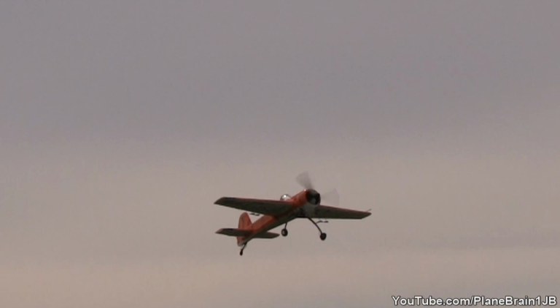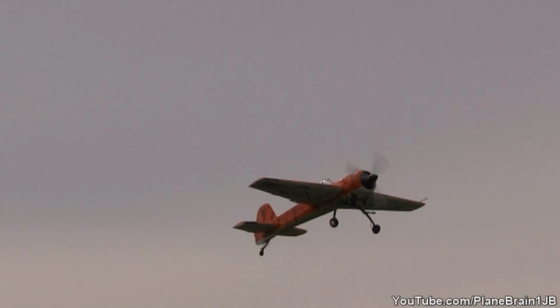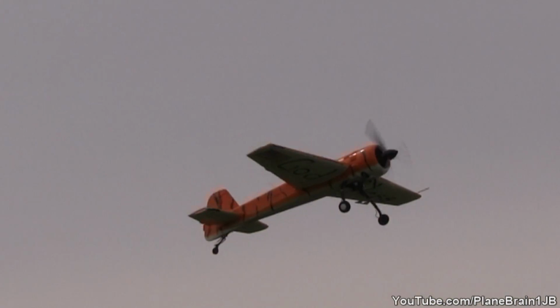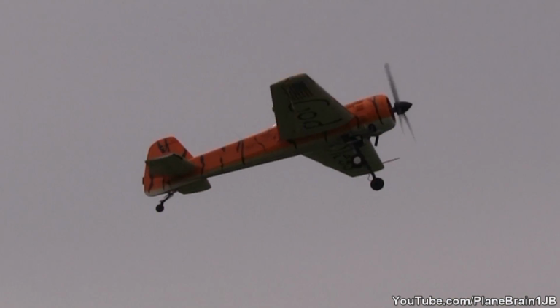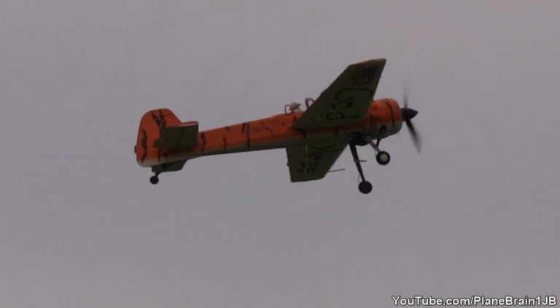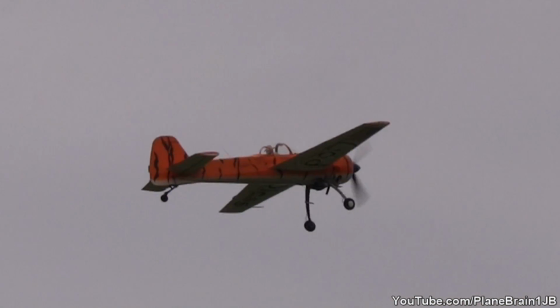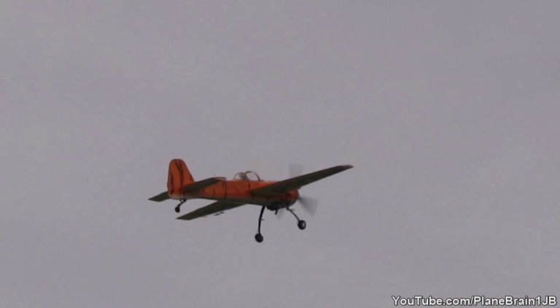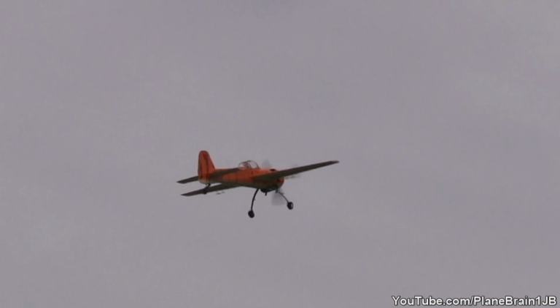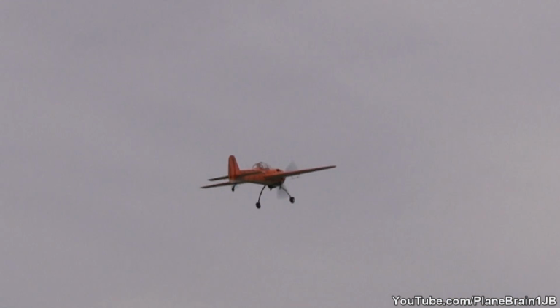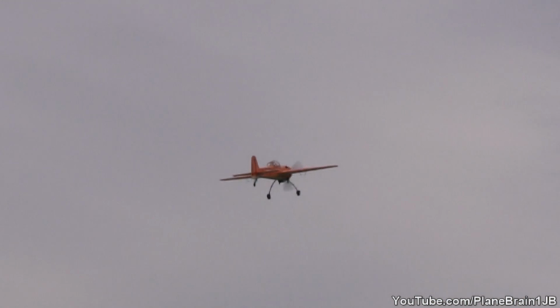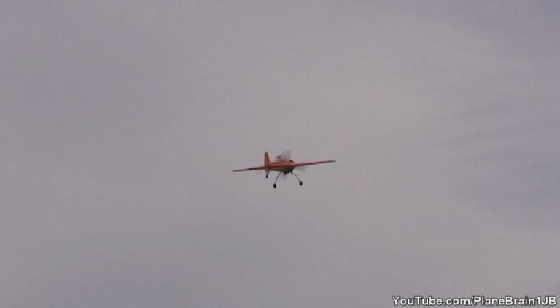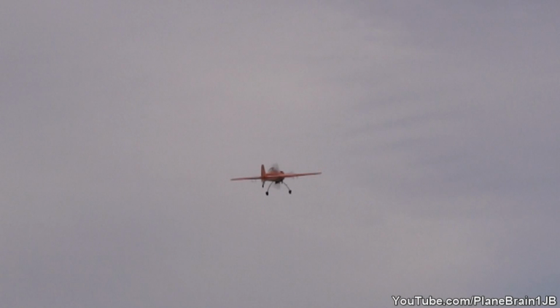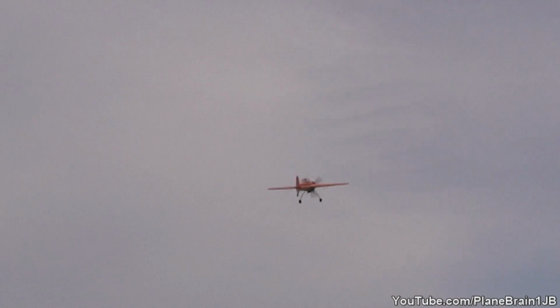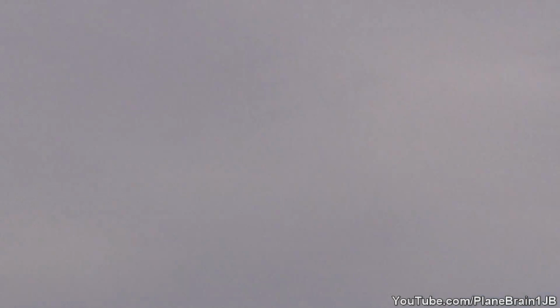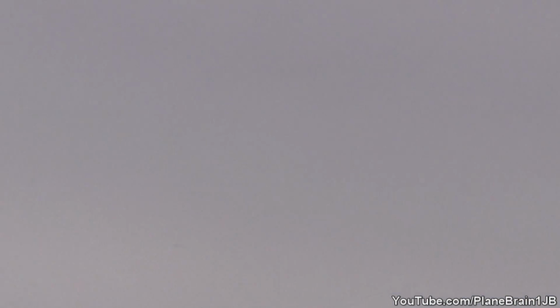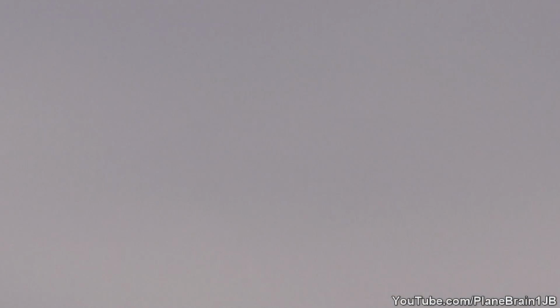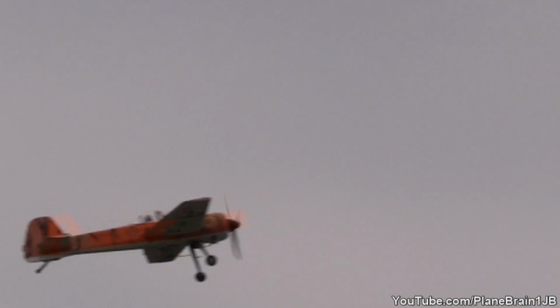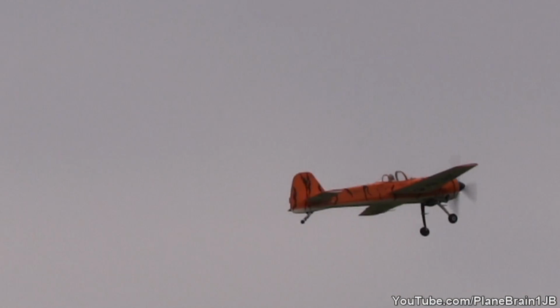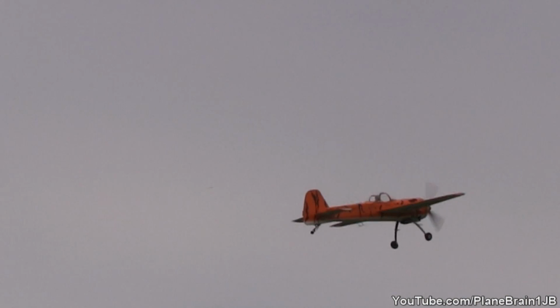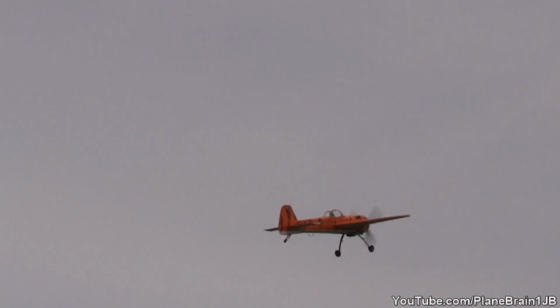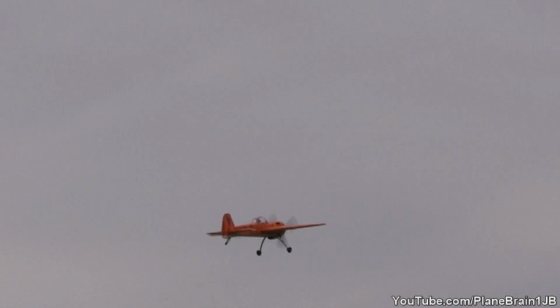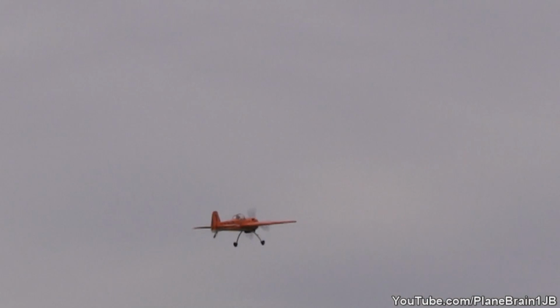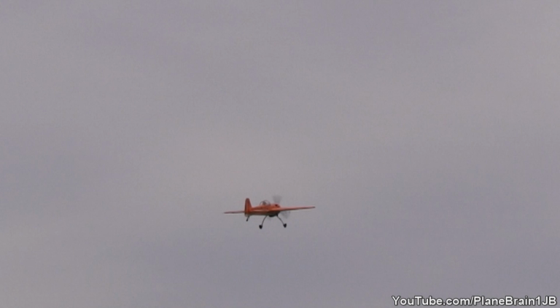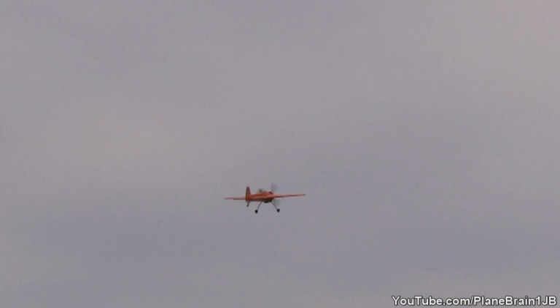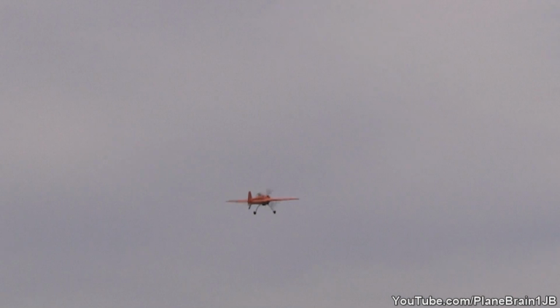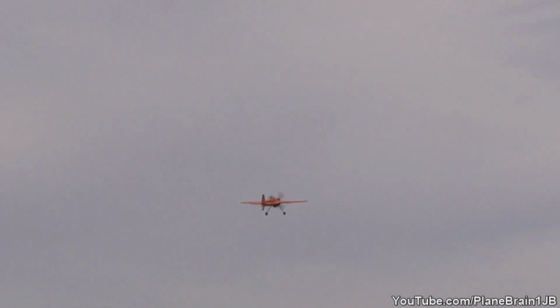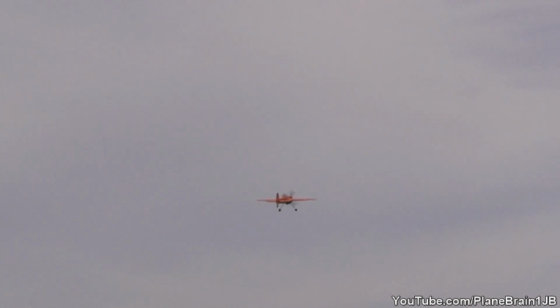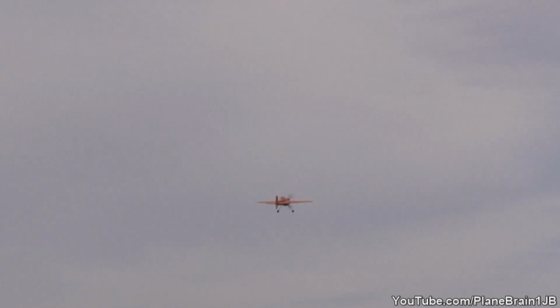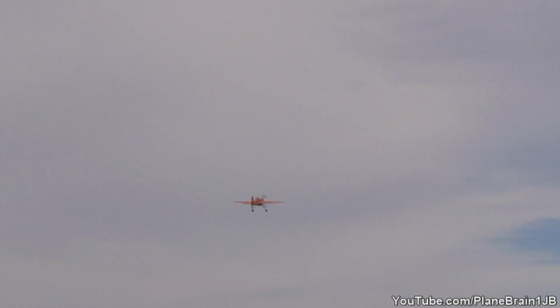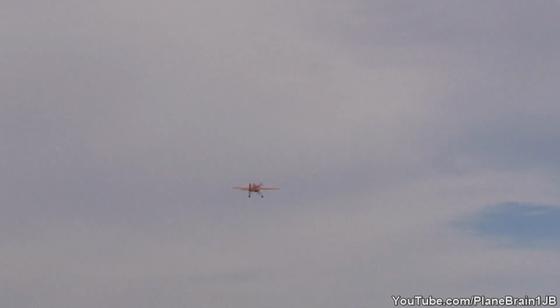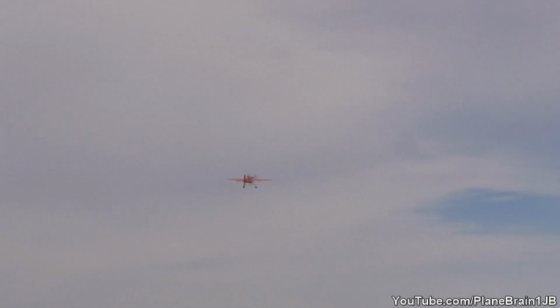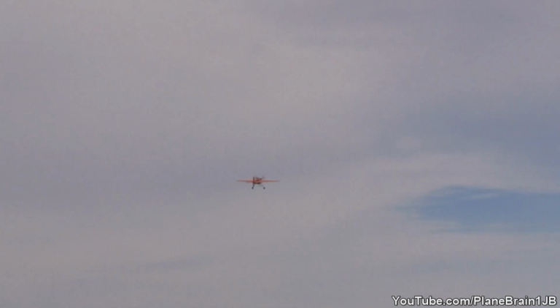Here we go. Here's the Twin Tigers going up. Mark Sorensen and Titus there as the lead, Bon Bonk in the flying seat as the wingman. They're going to go out and stage for an air start.